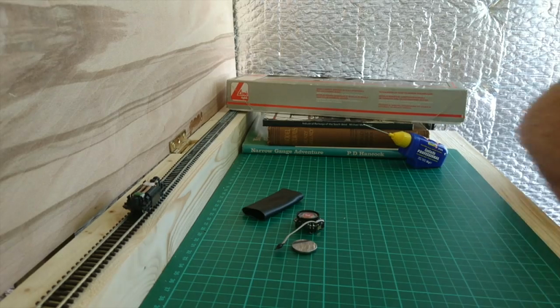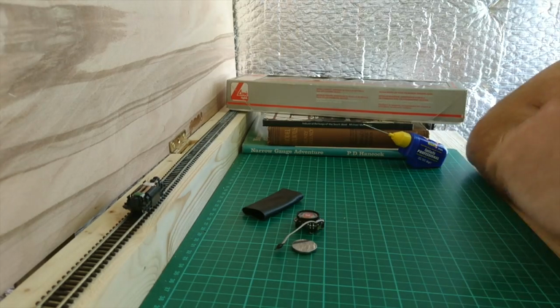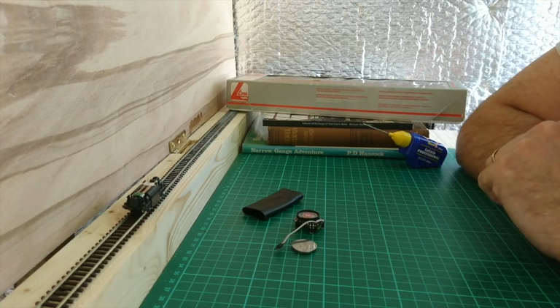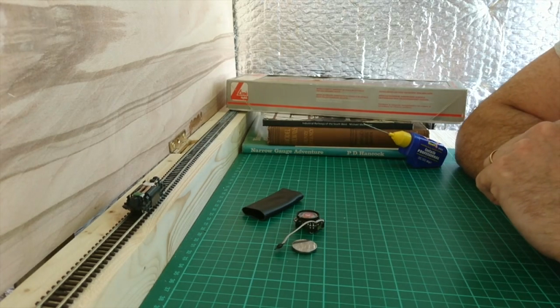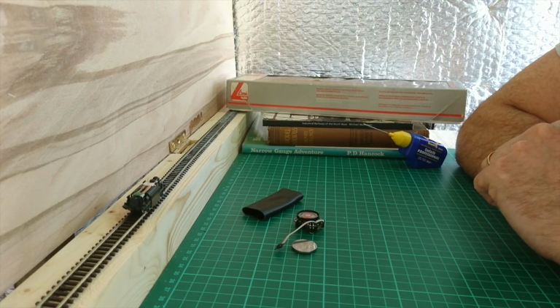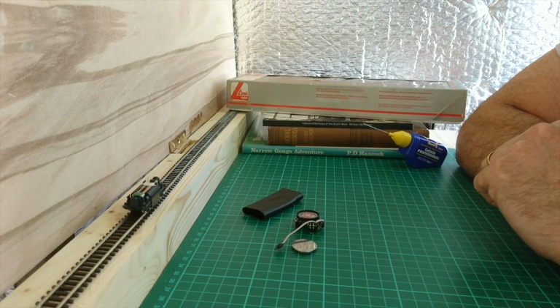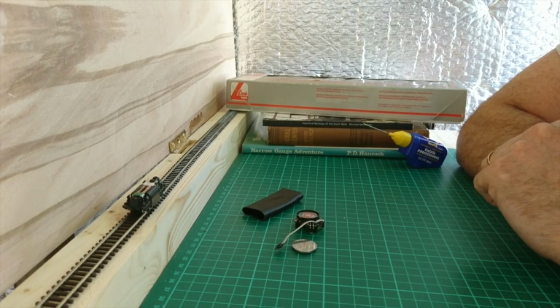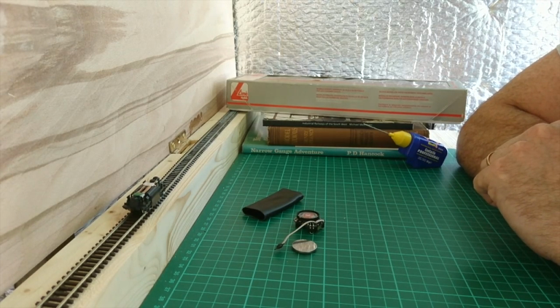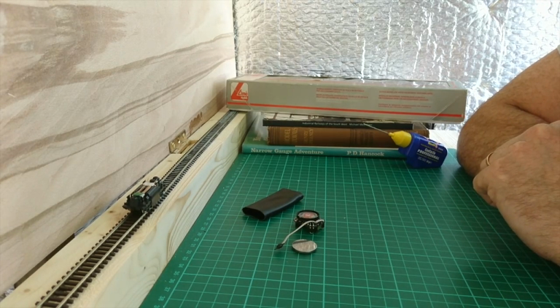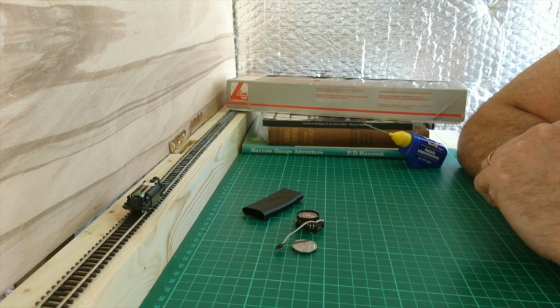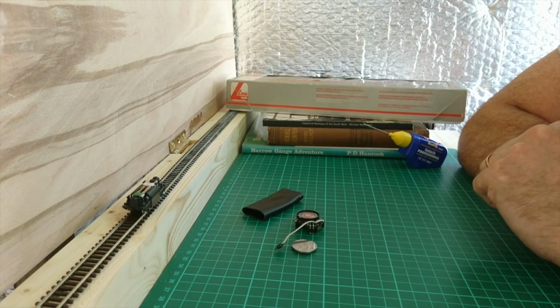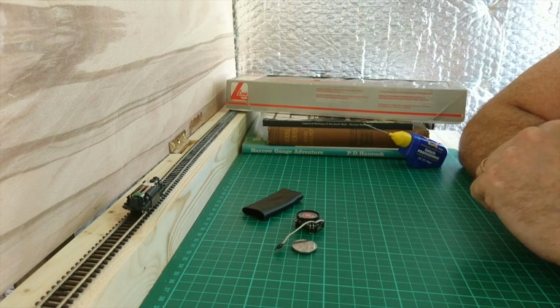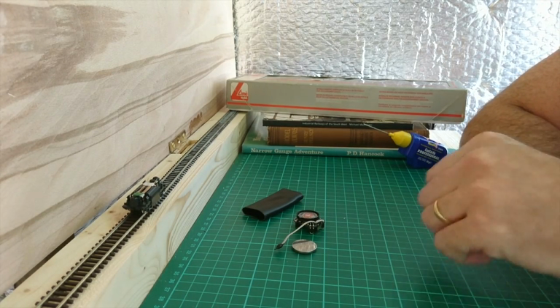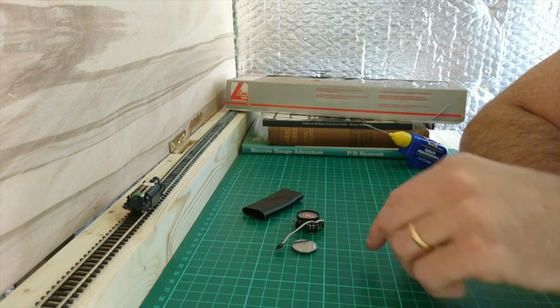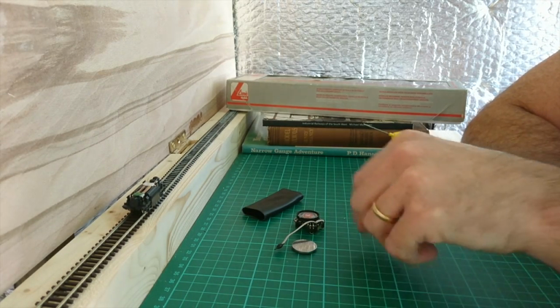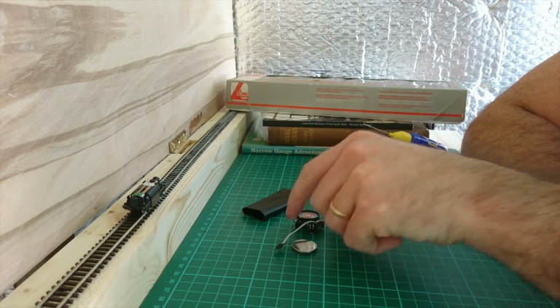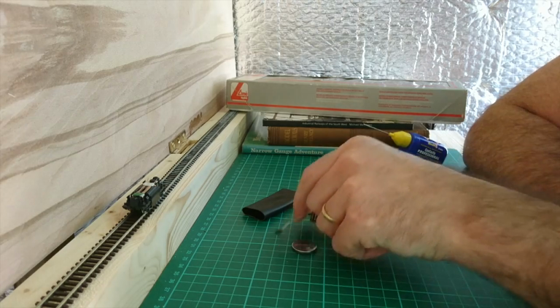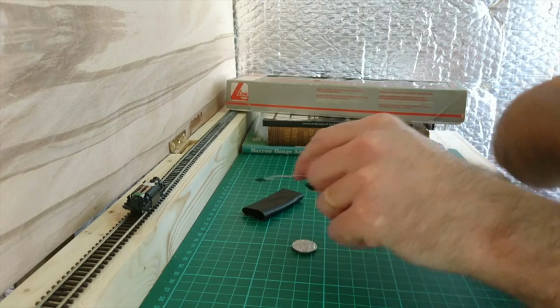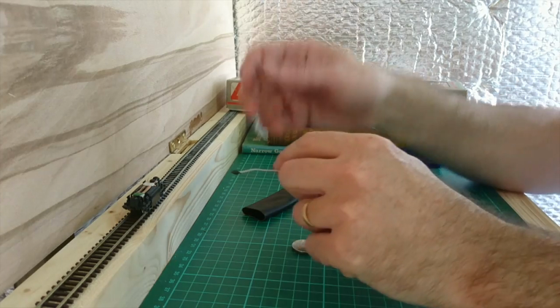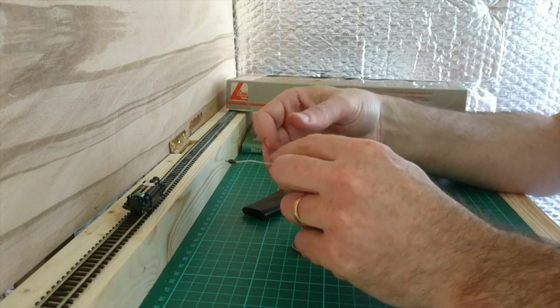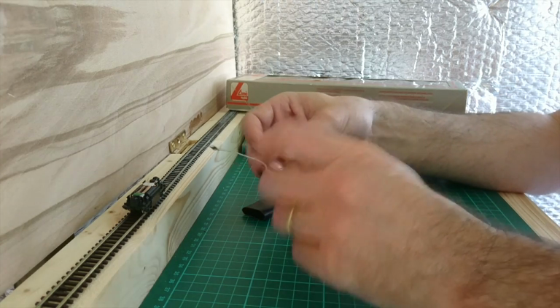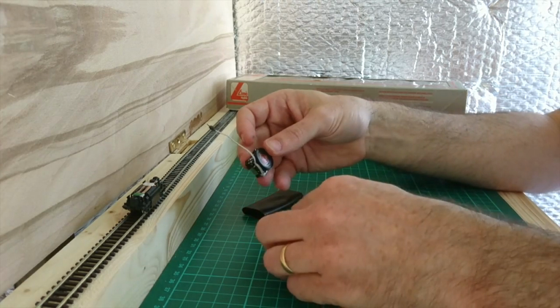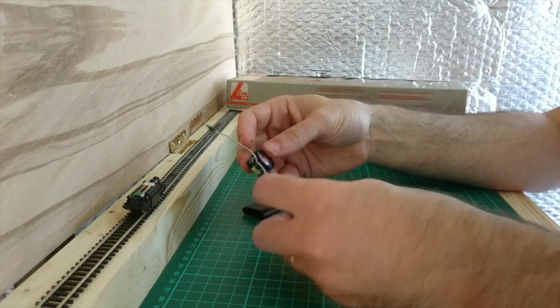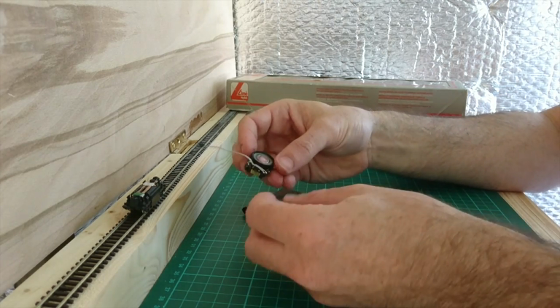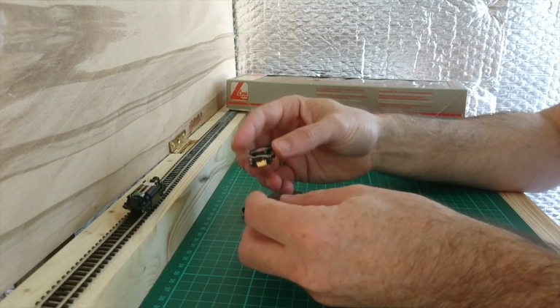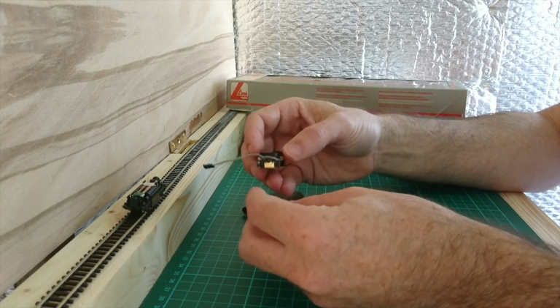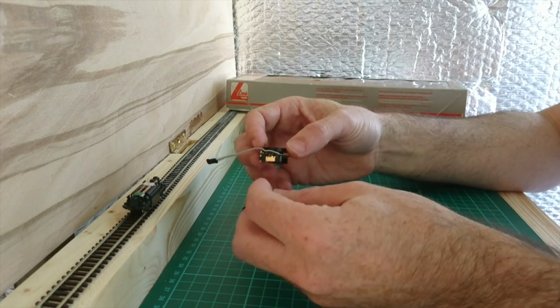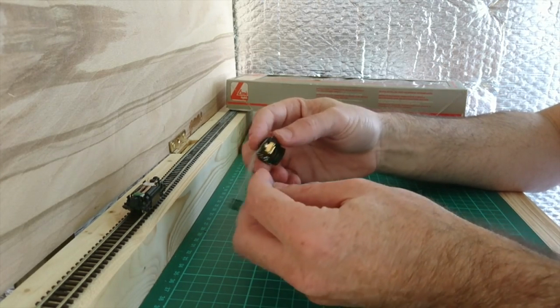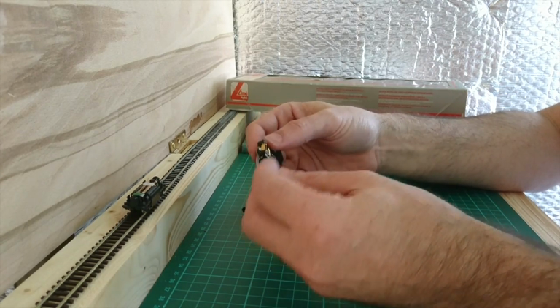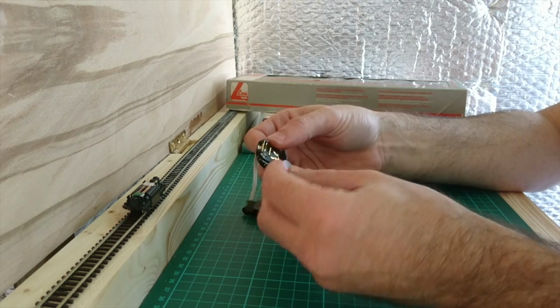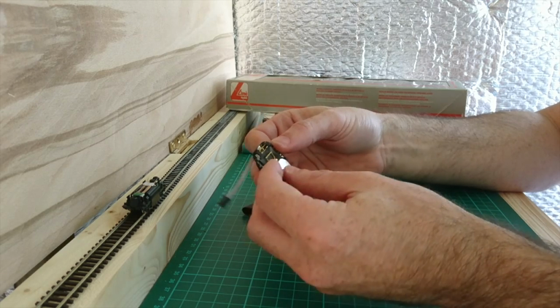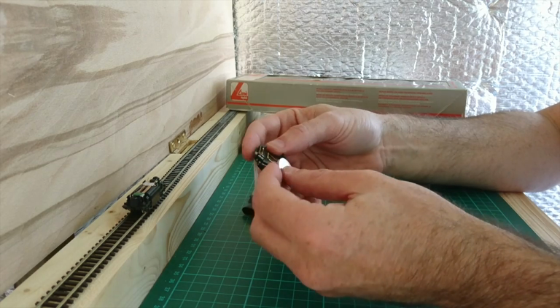Hi, this is Andy from the modelrailwayengineer.com website. It's a glorious sunny day in Guildford today. I'll take advantage of the warm weather, nip down the garden to my shed and play with some trains.